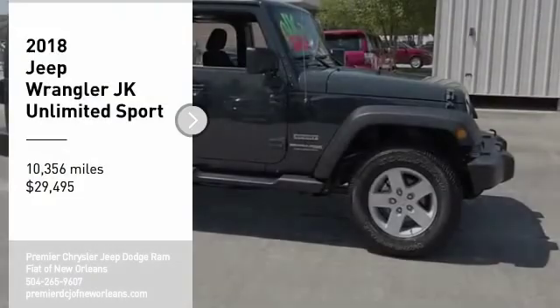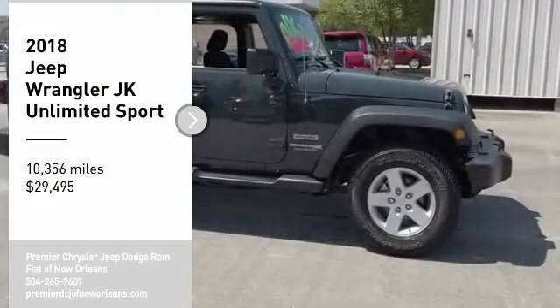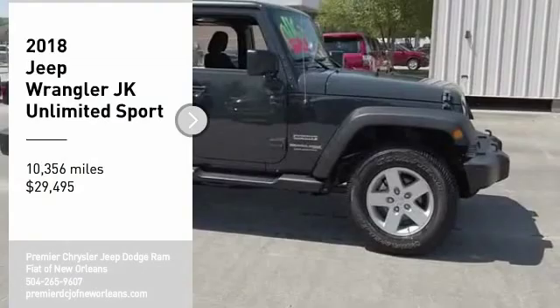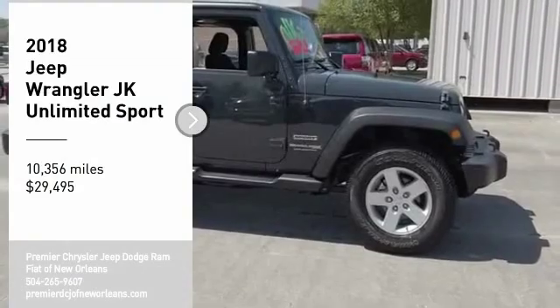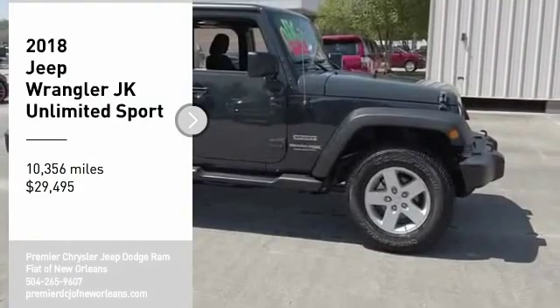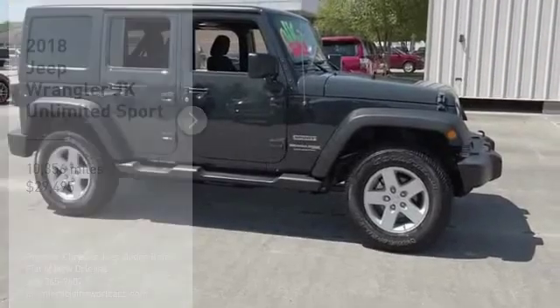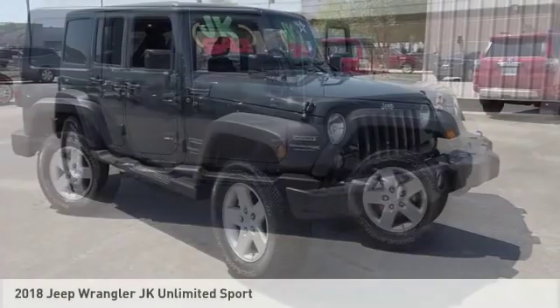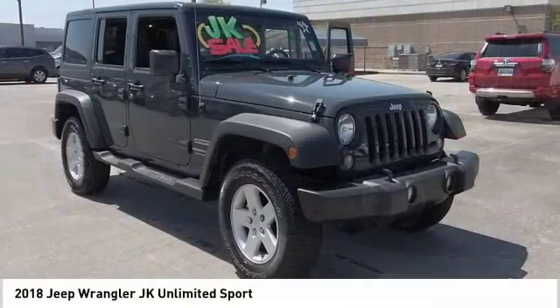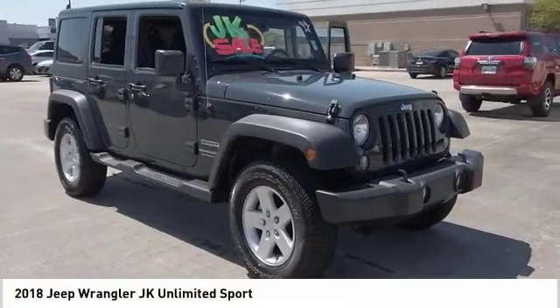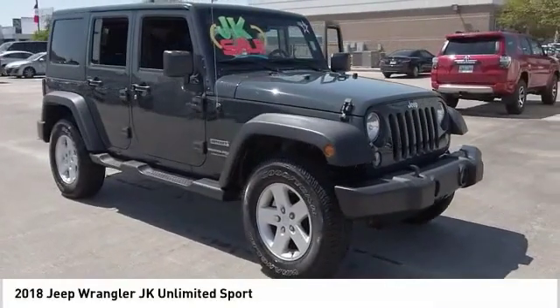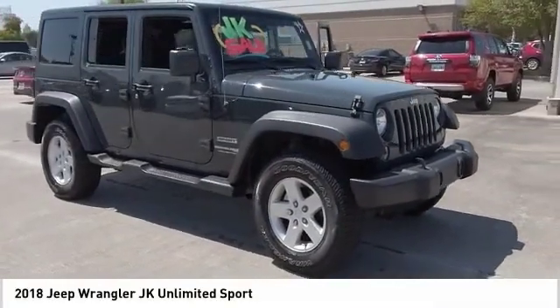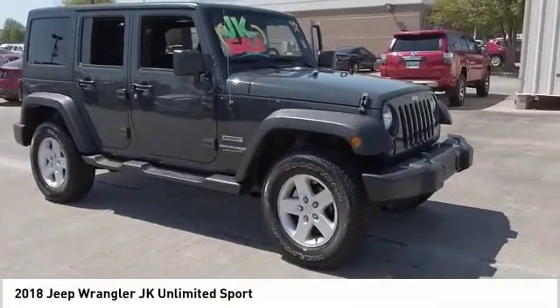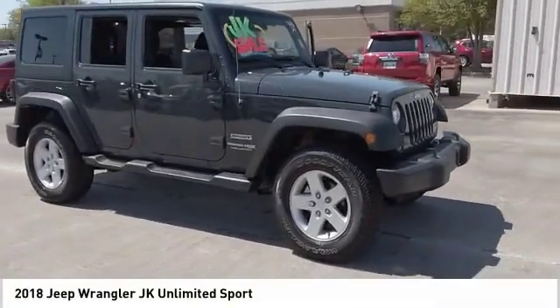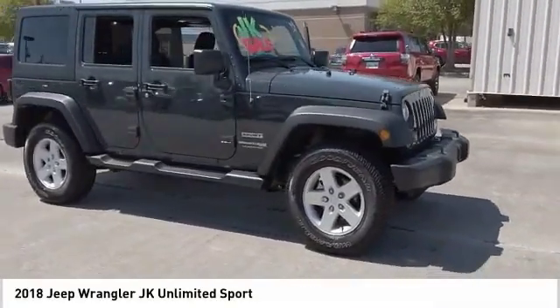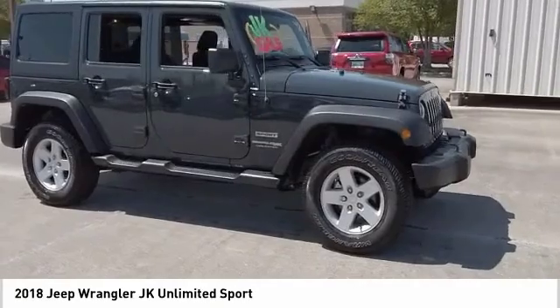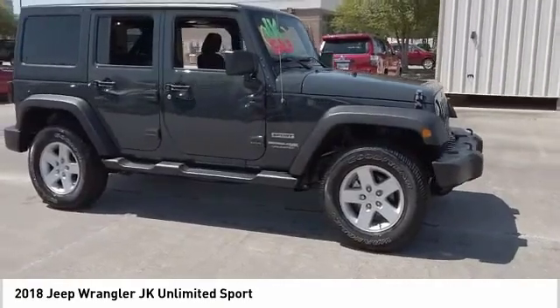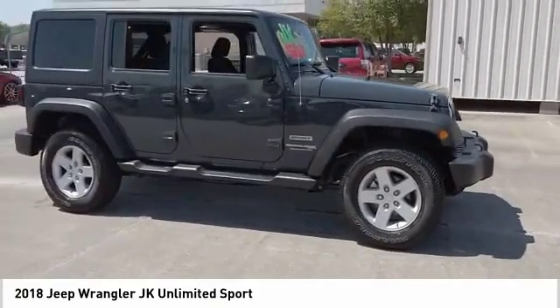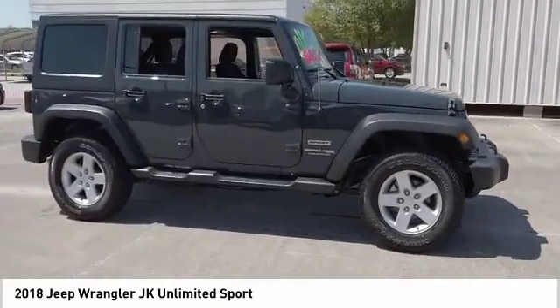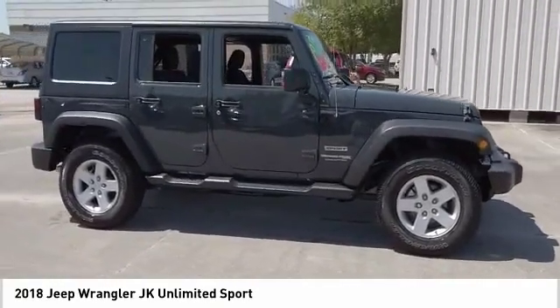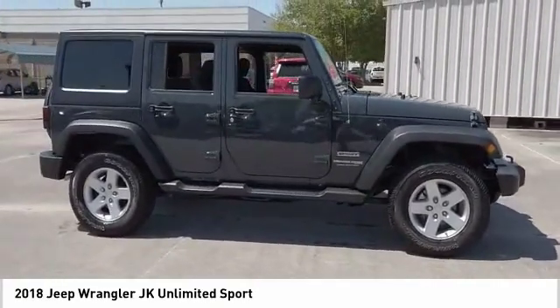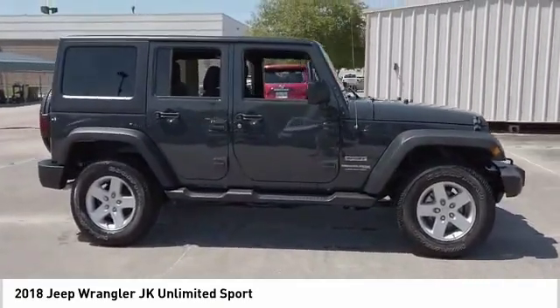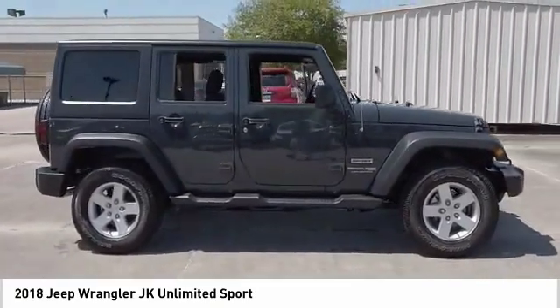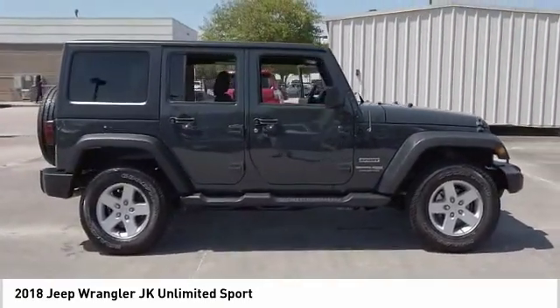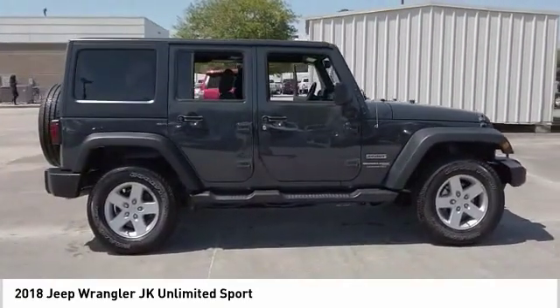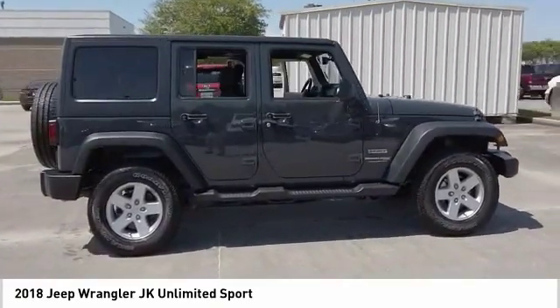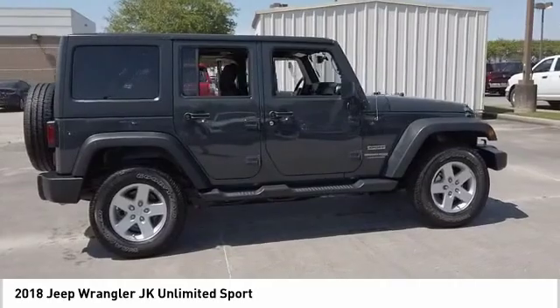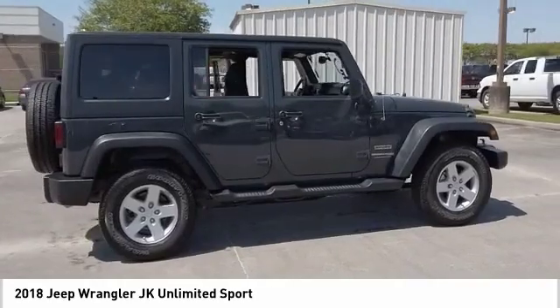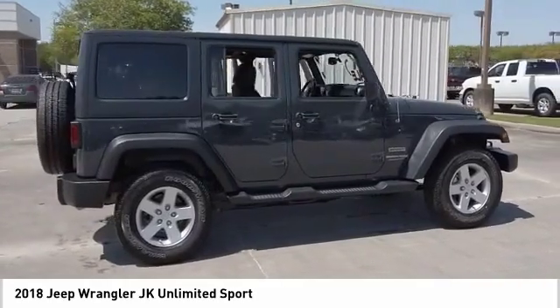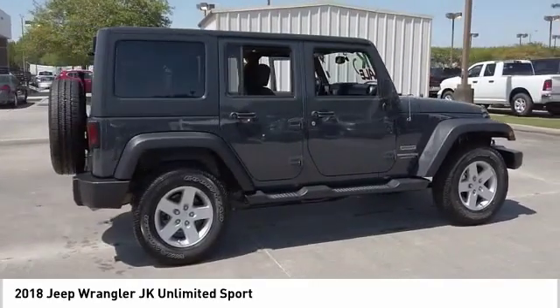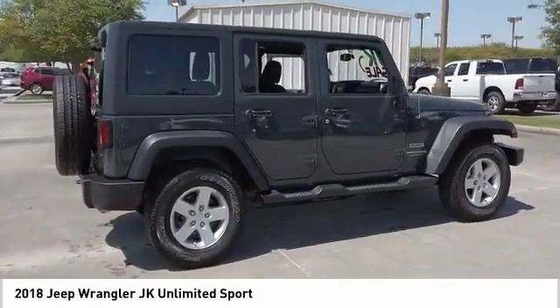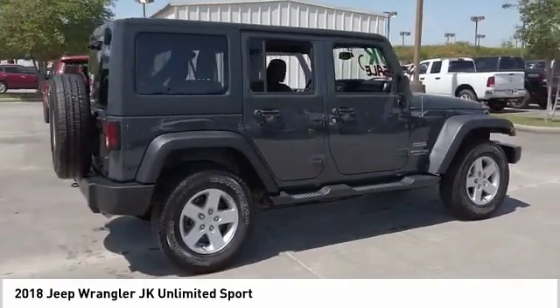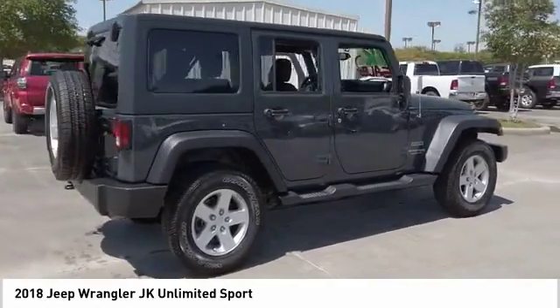Stop by and take a look at the 2018 Wrangler JK. The Wrangler JK is built with adventure in mind. Its rugged style is paired perfectly with power and performance.